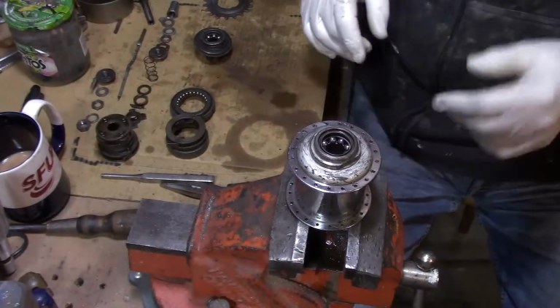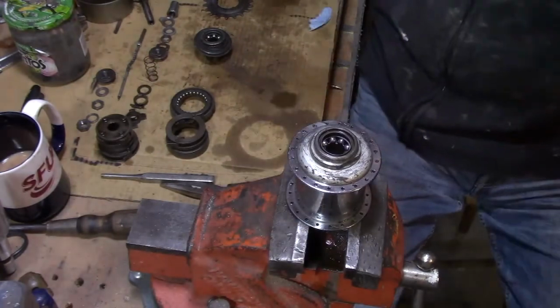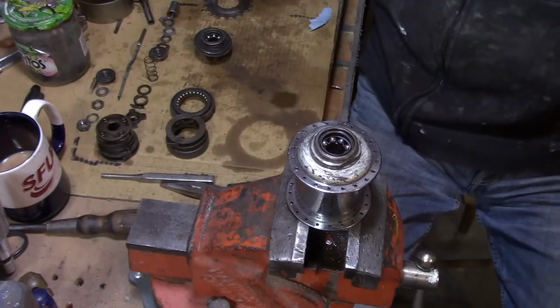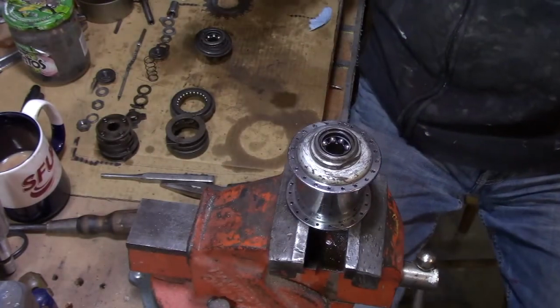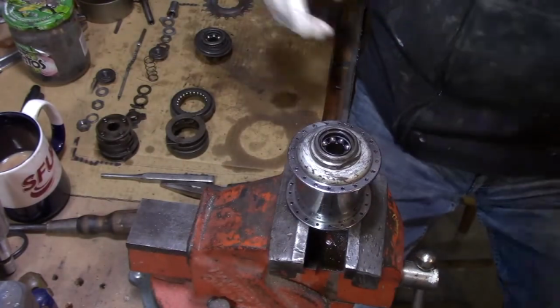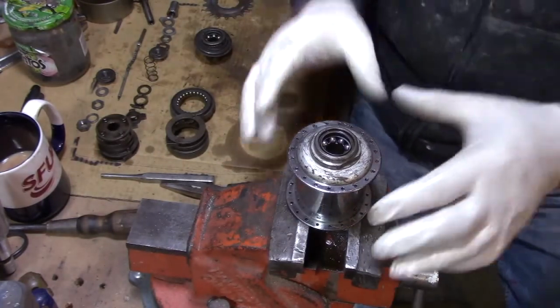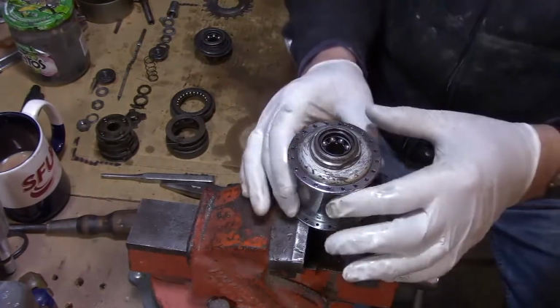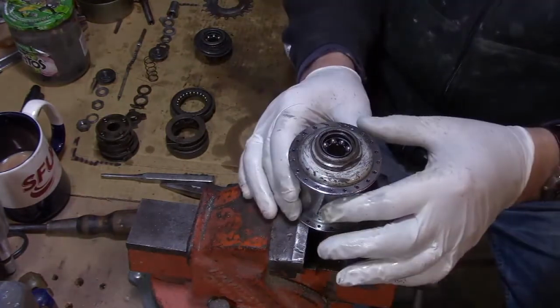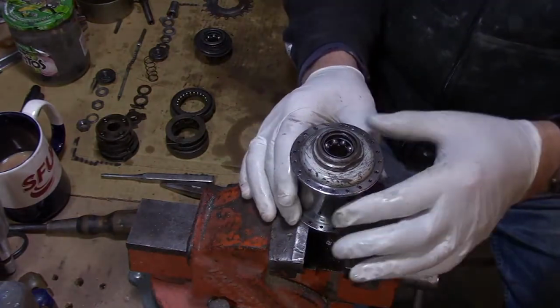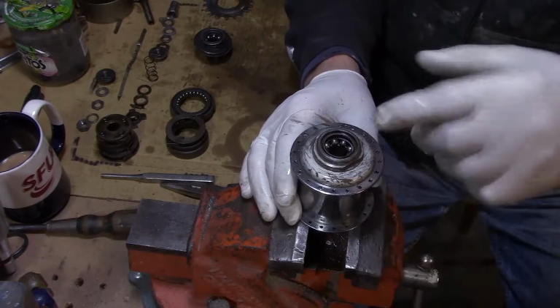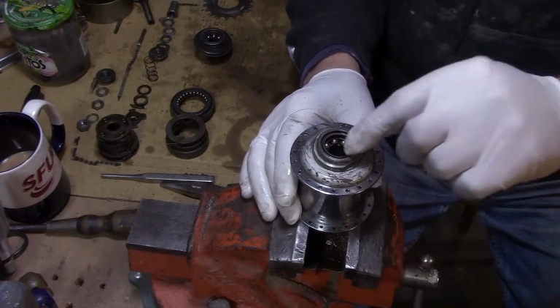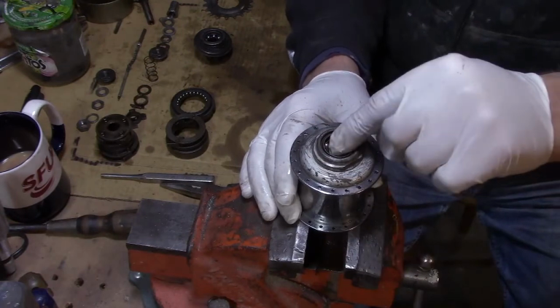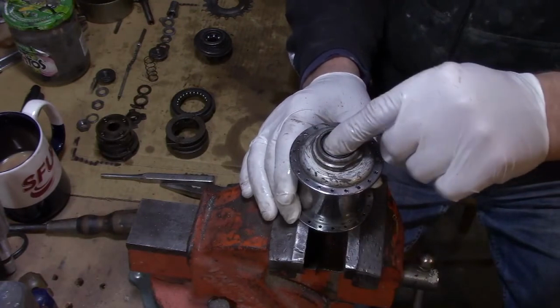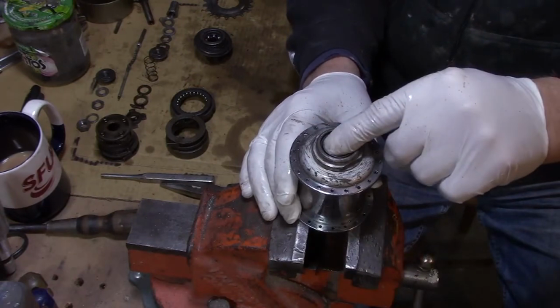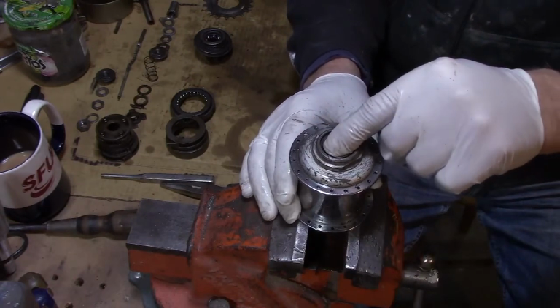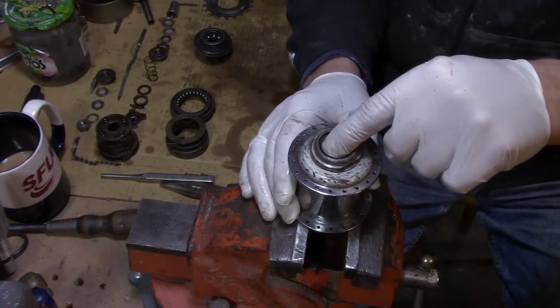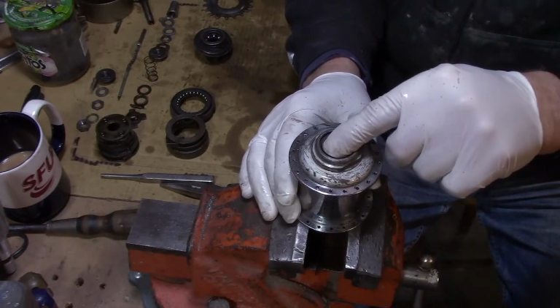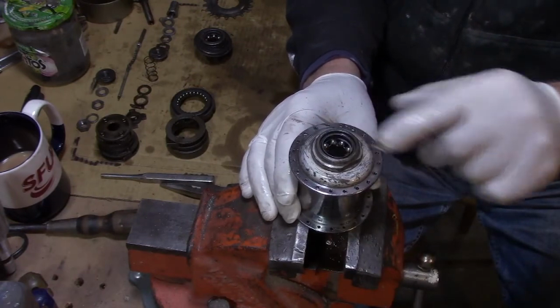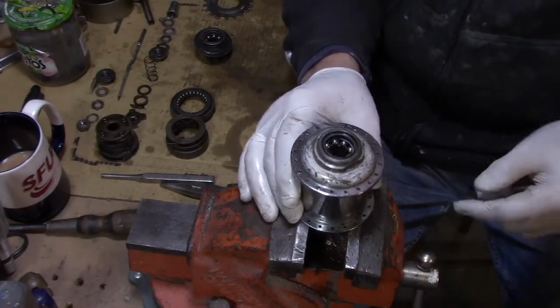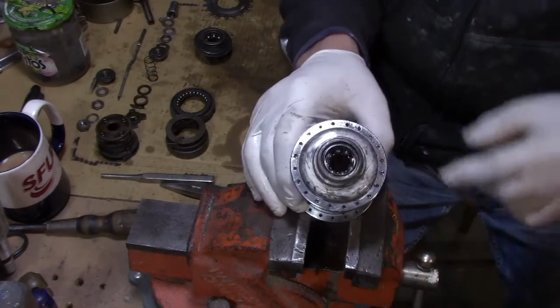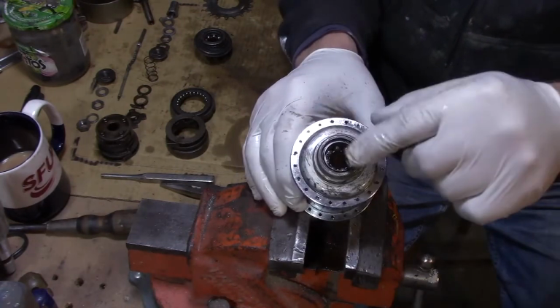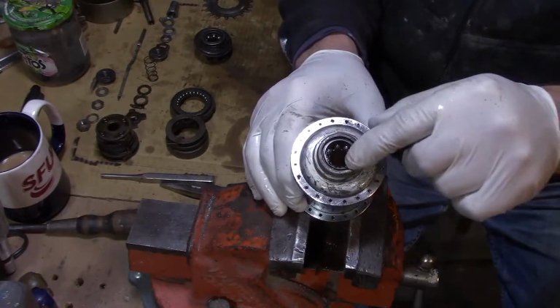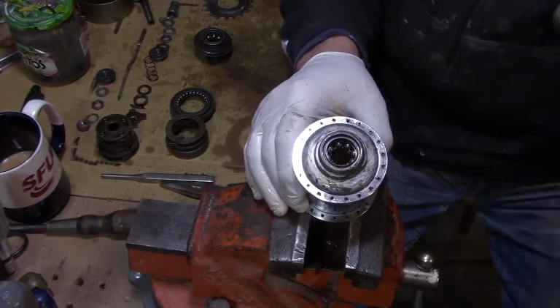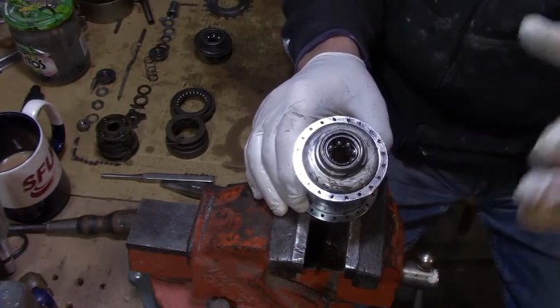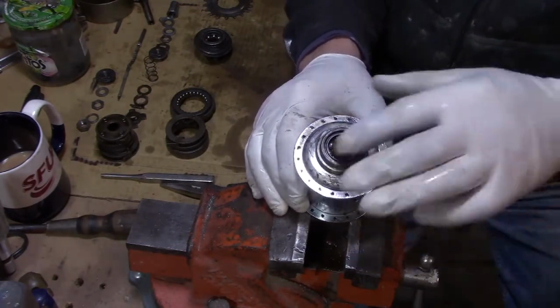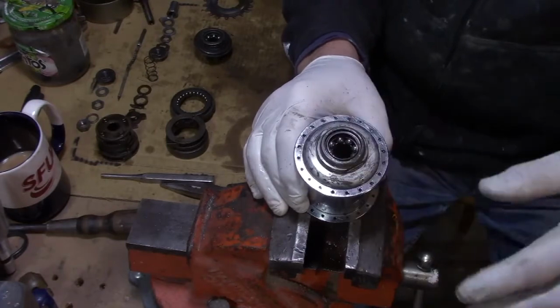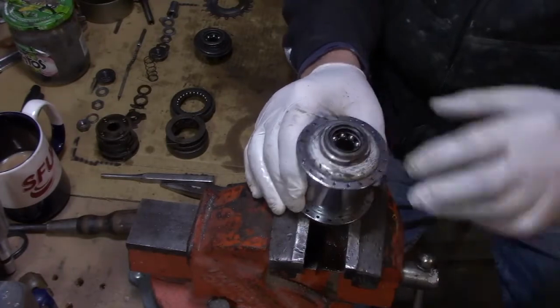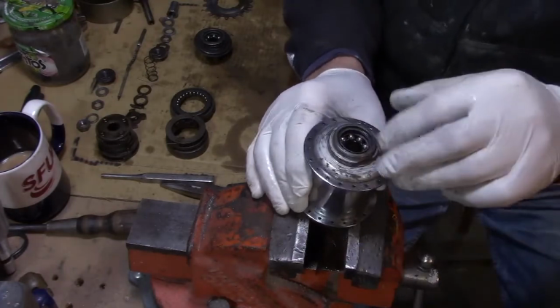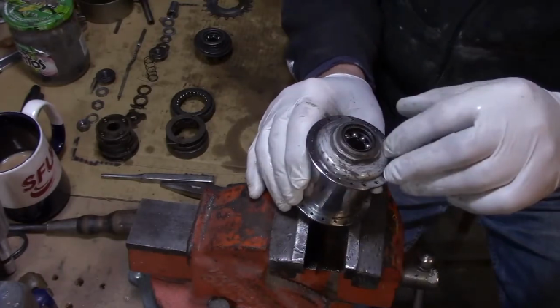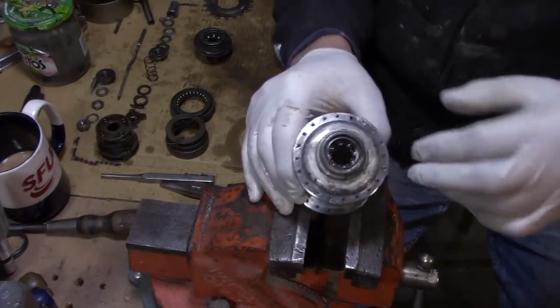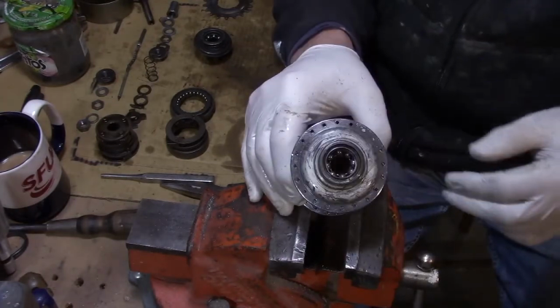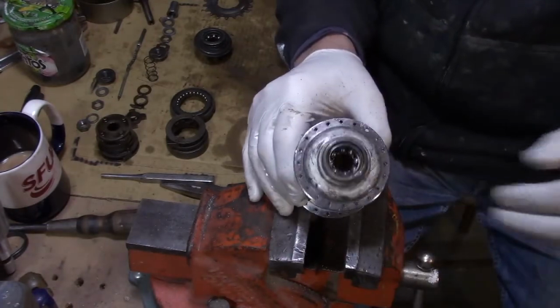You clean your shafts and everything else the same way. You don't have to pry this out and destroy this cap here on the bearing. You just leave it alone, wash it in there. There's no pits in those bearings — they're fine.